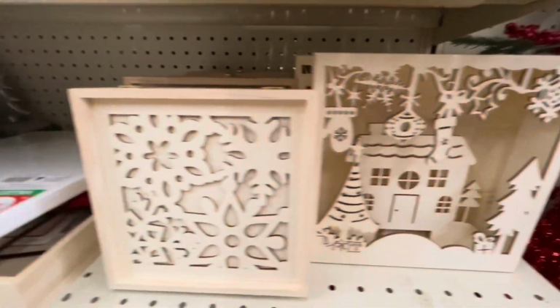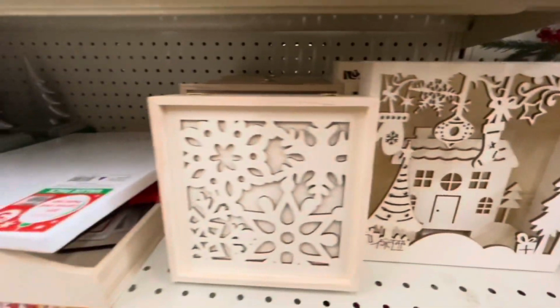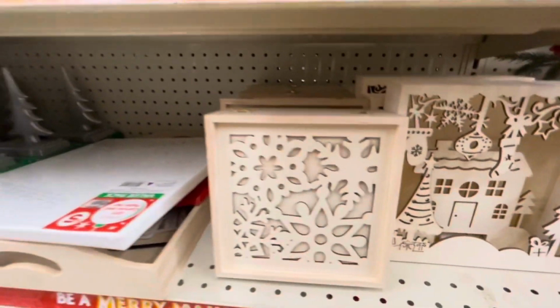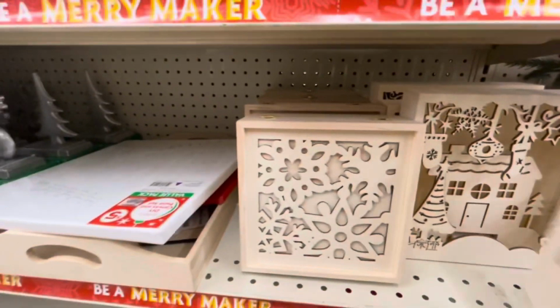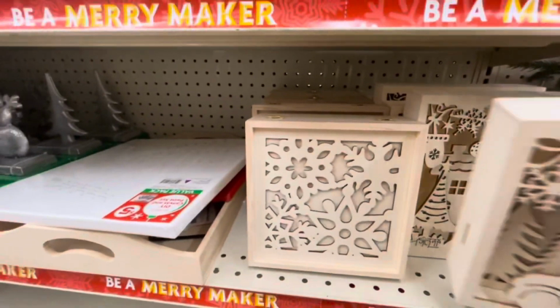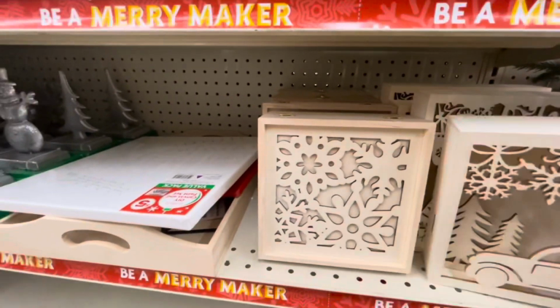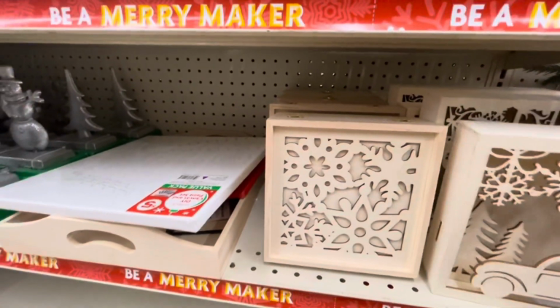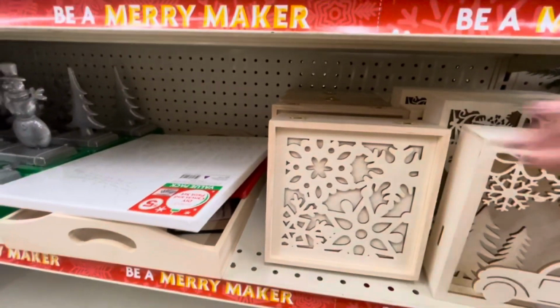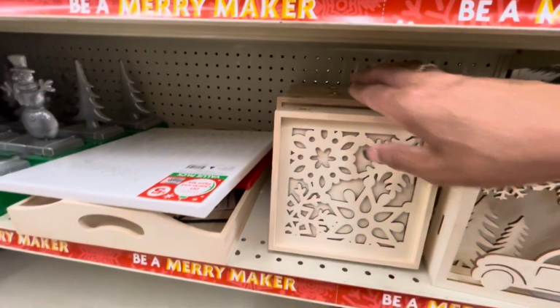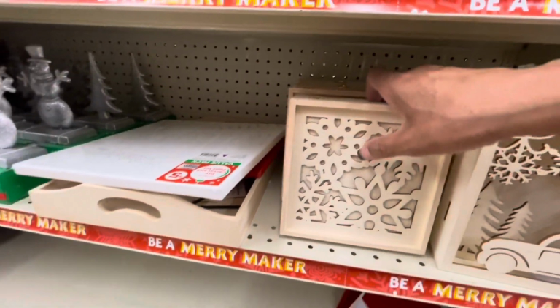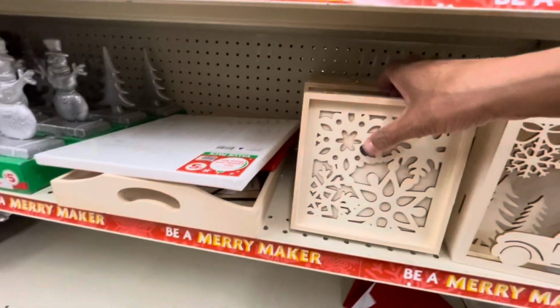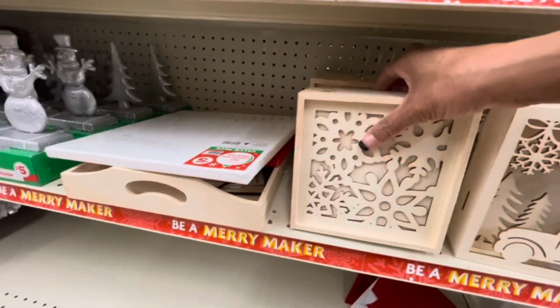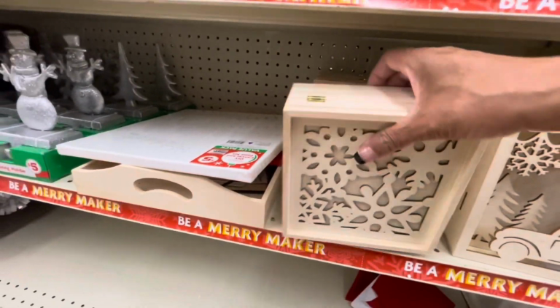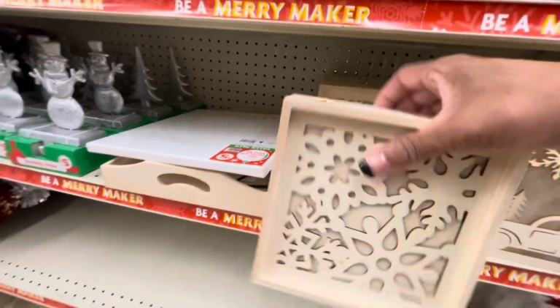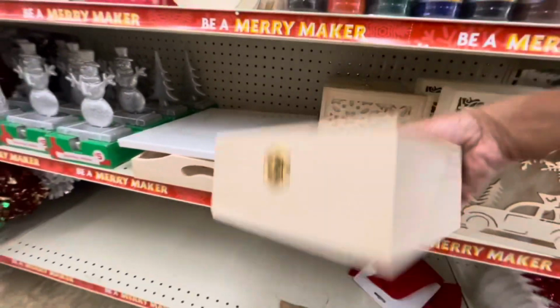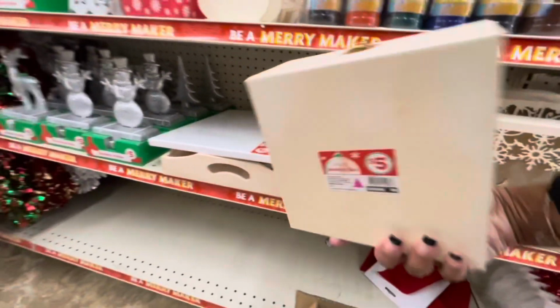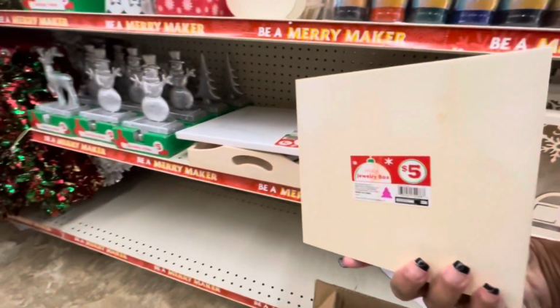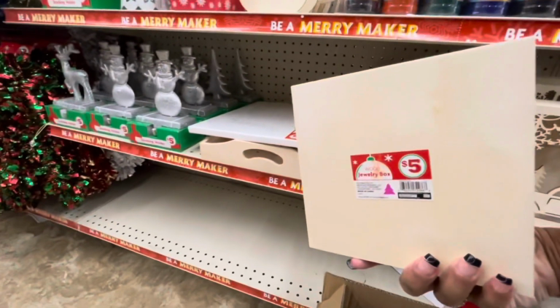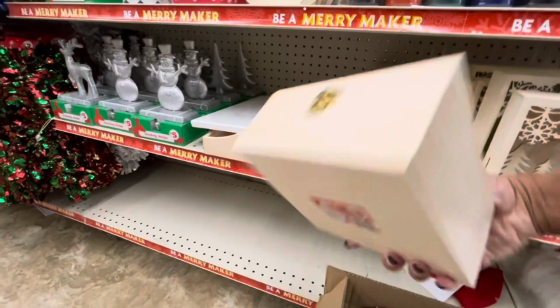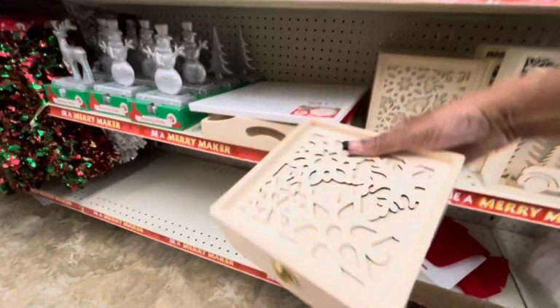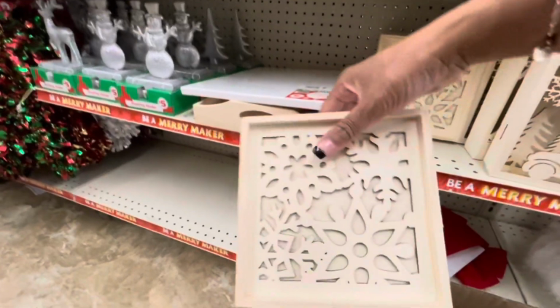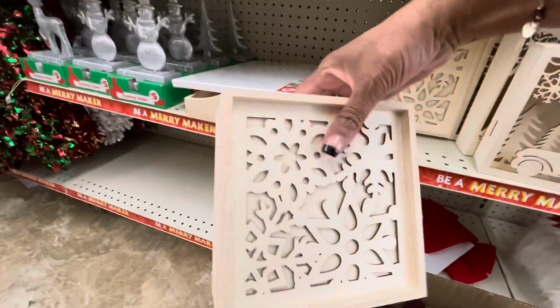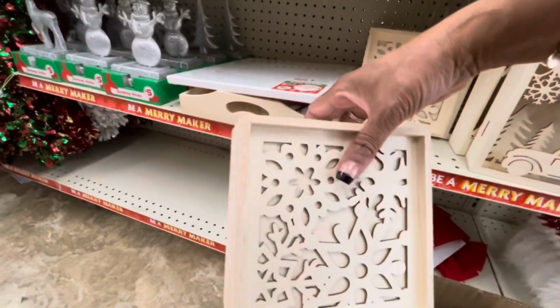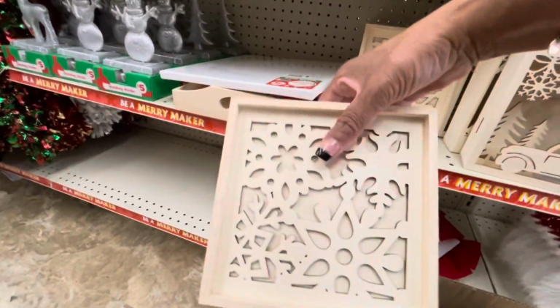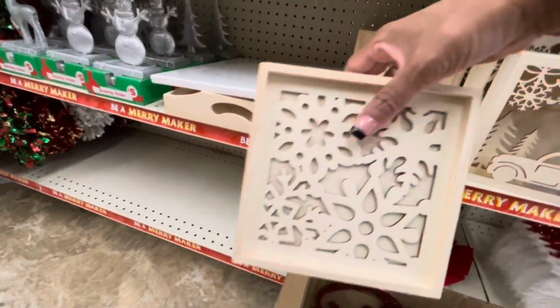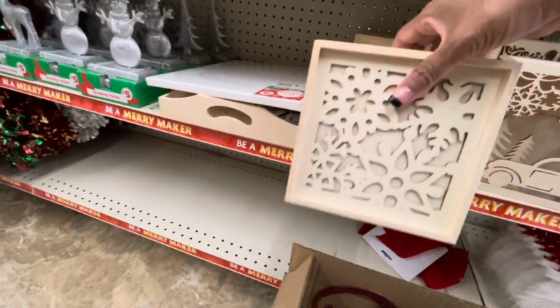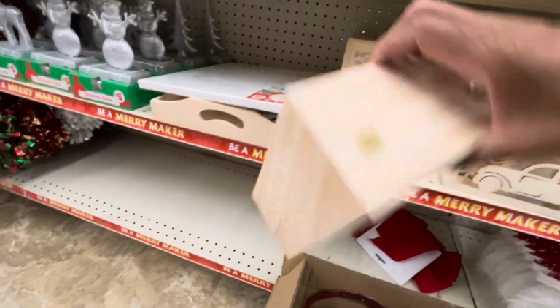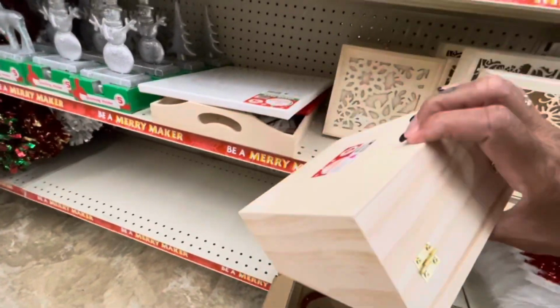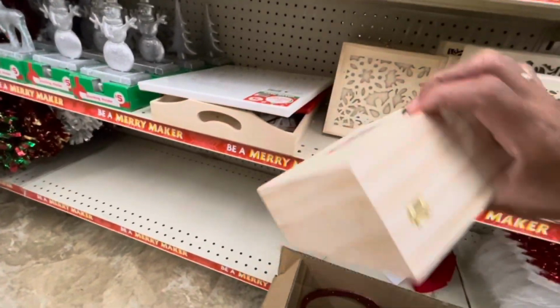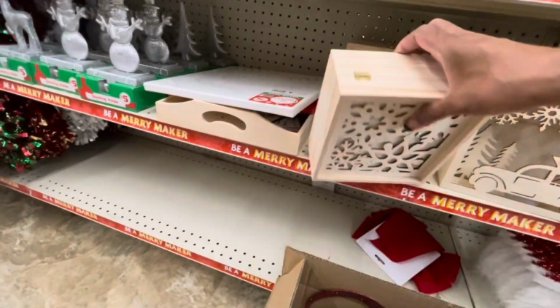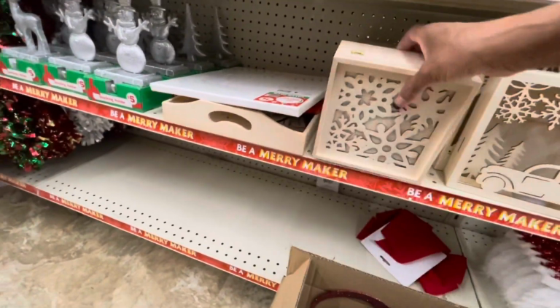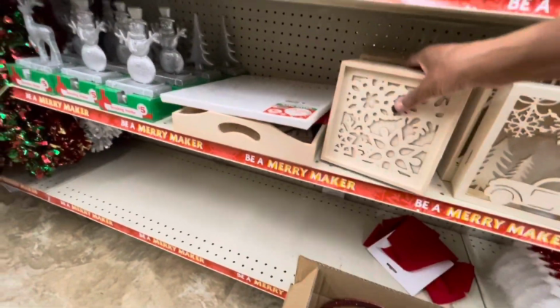And the snowman — I think this is a shadow box. Yes, the jewelry box right here. That's really cute. These are $5 as well.